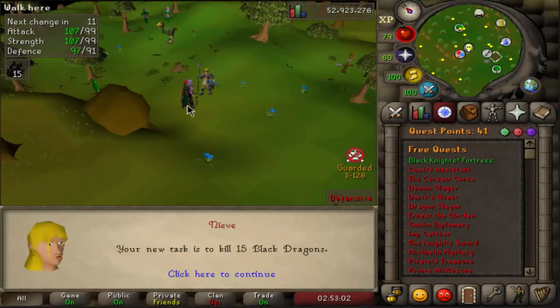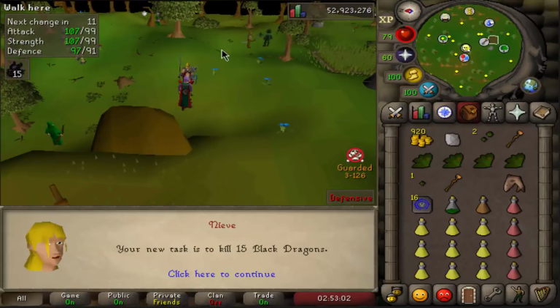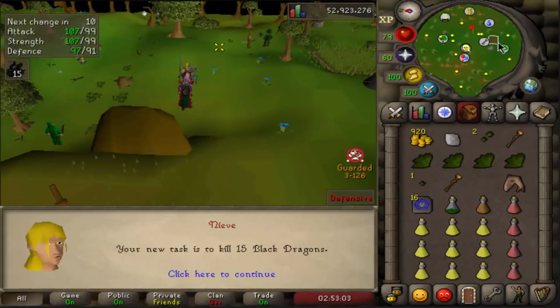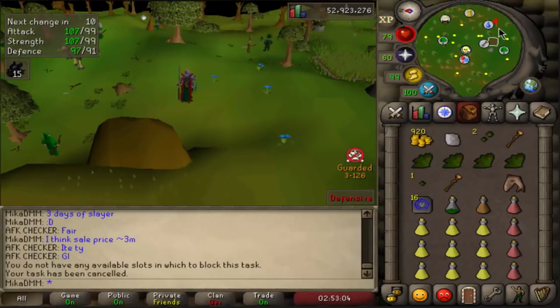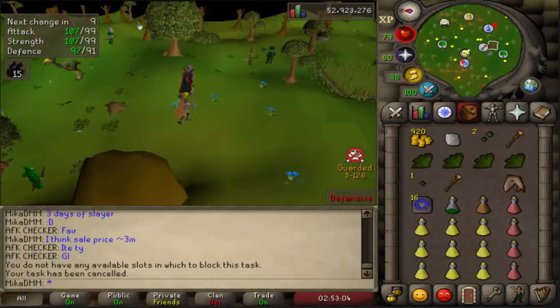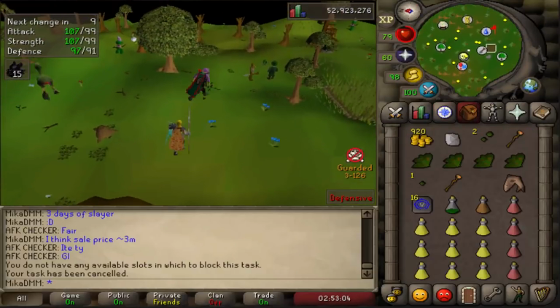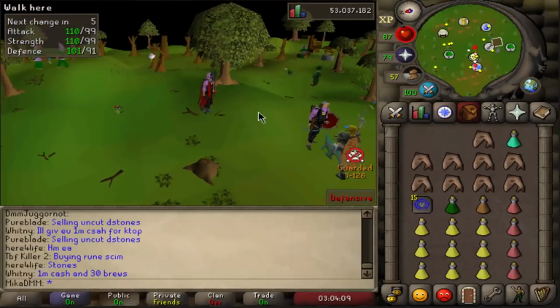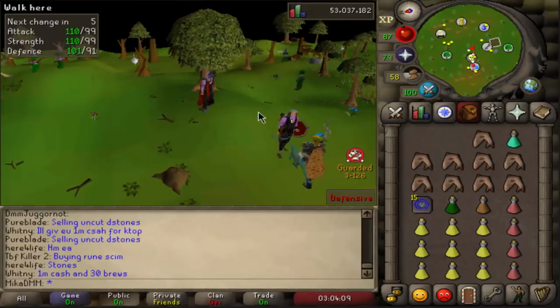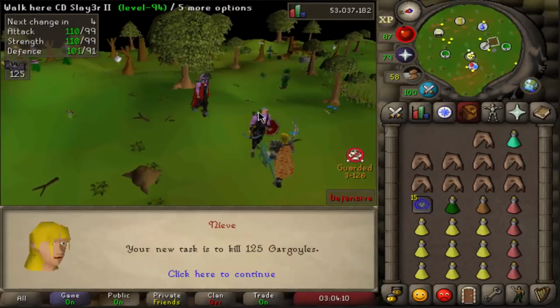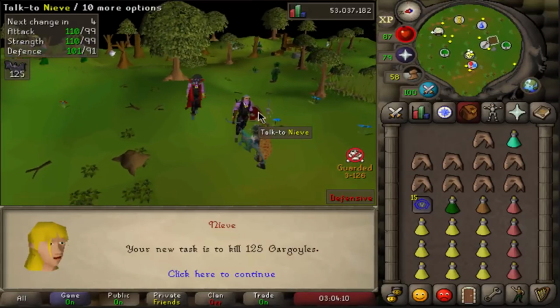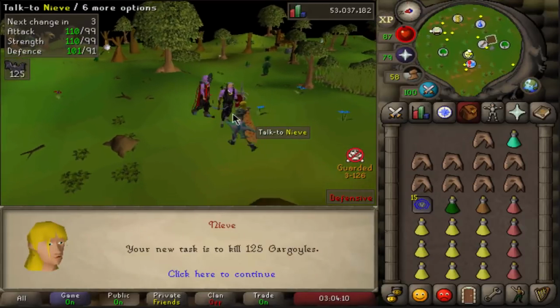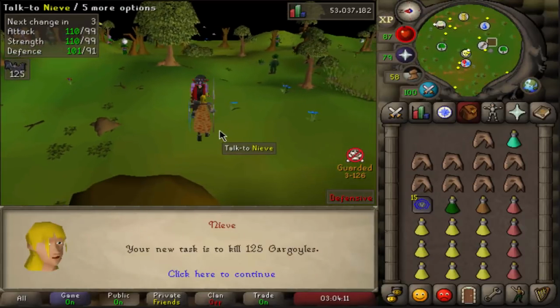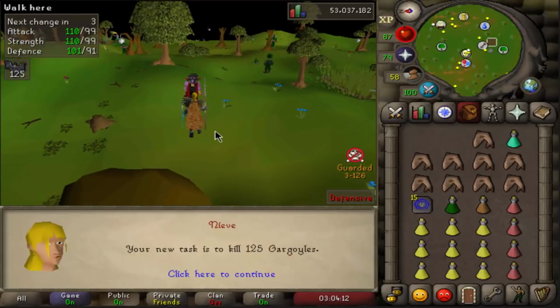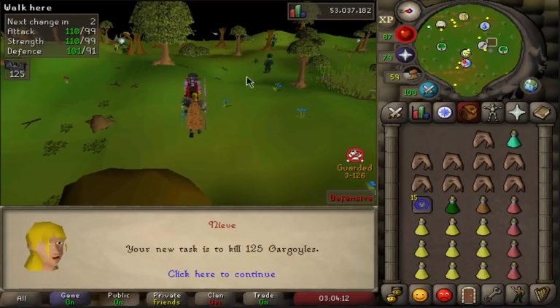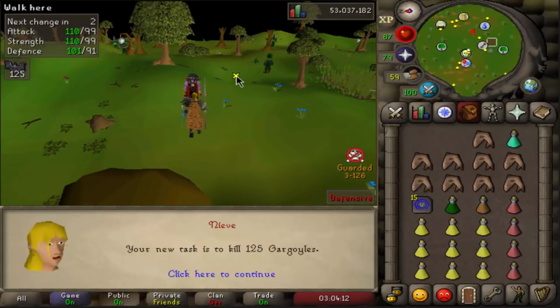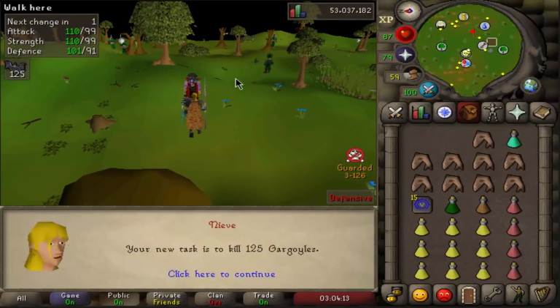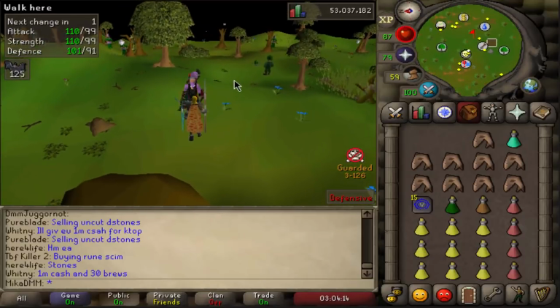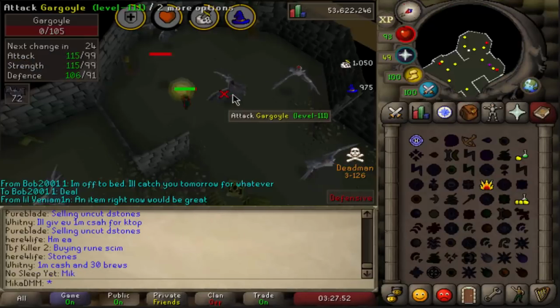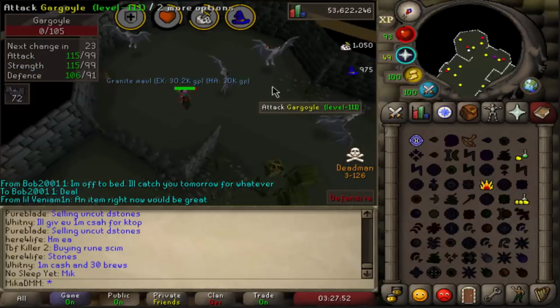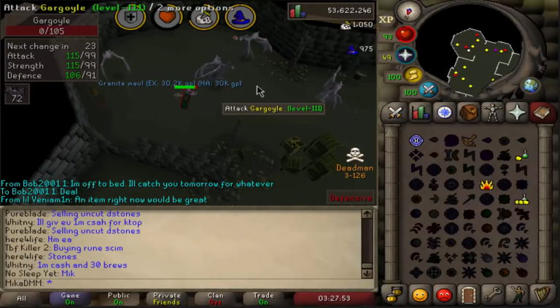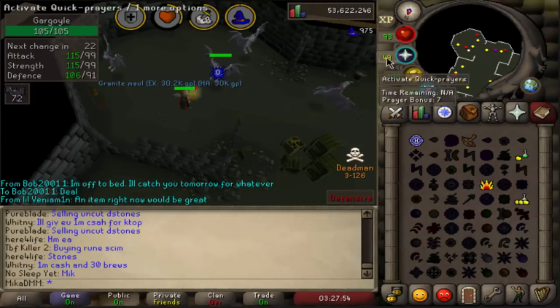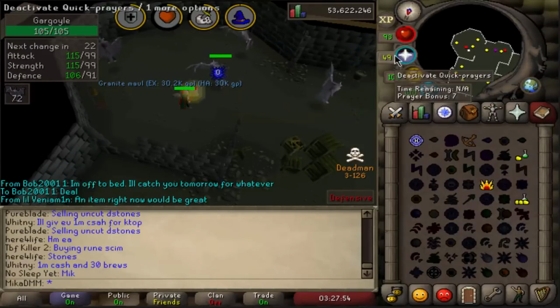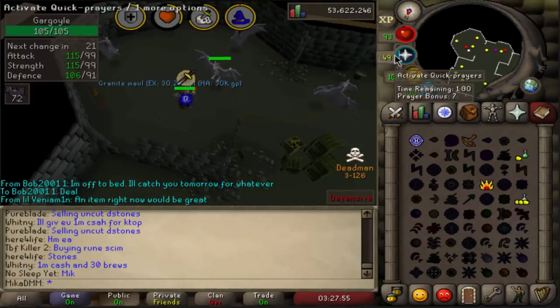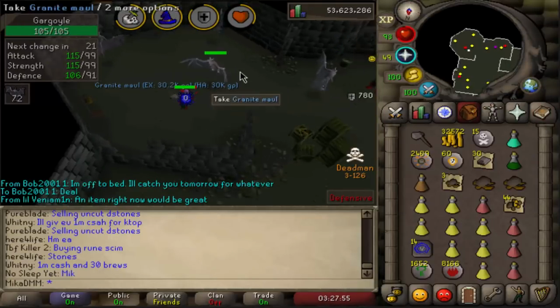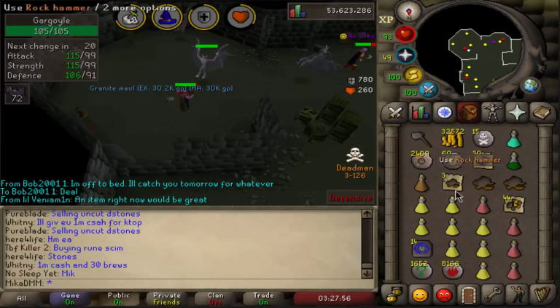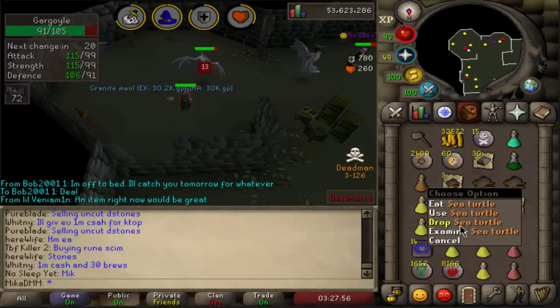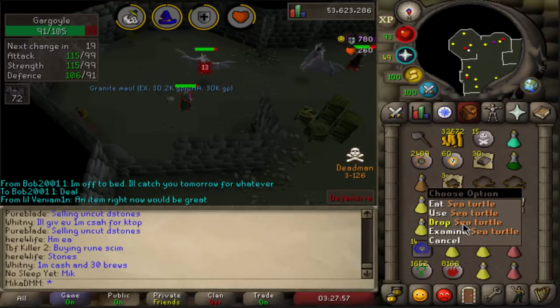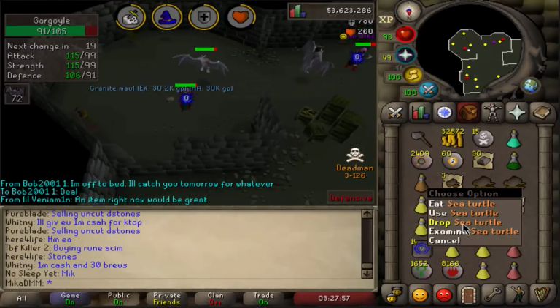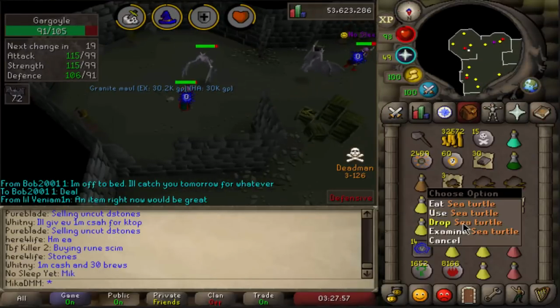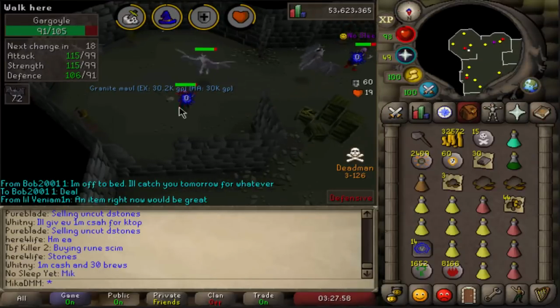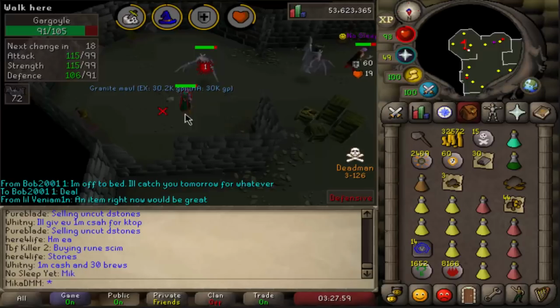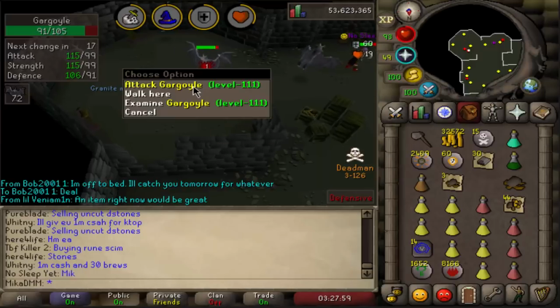Black Dragons — say no more, free task. Let's do it. Gargoyles! Ooh, spicy task. Oh my god — and then I got a G-Maul on top of it. They don't mind if I do, man.